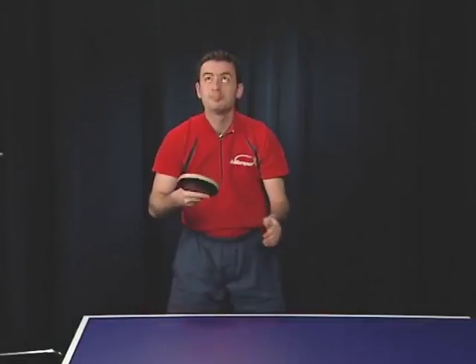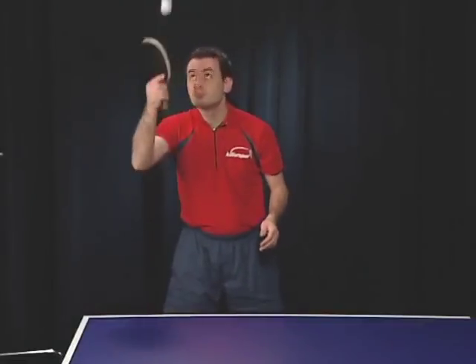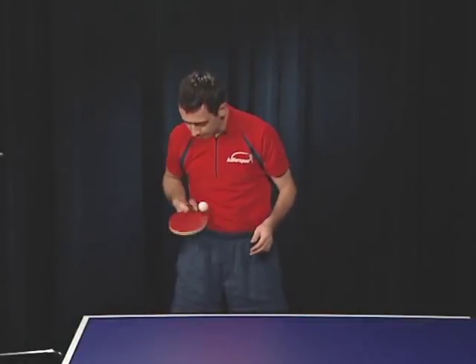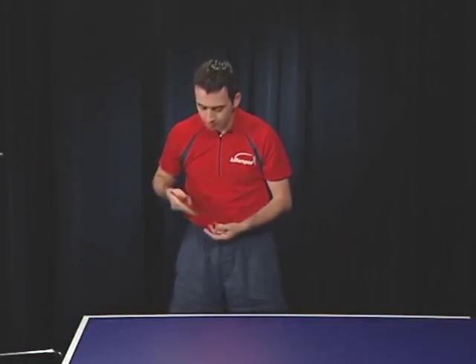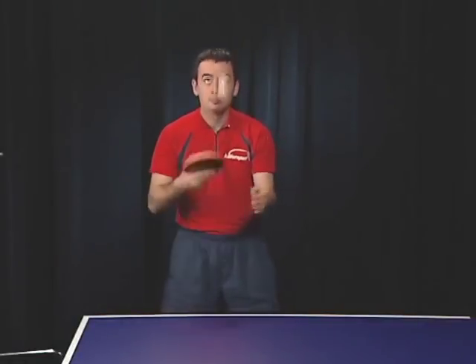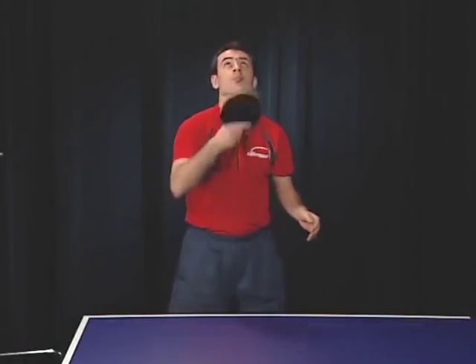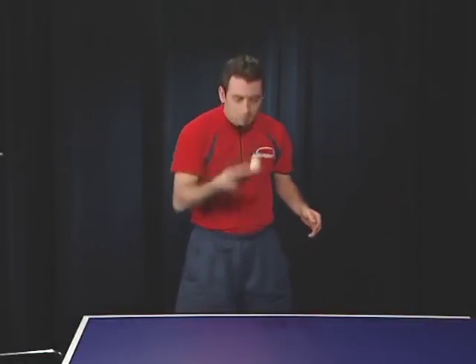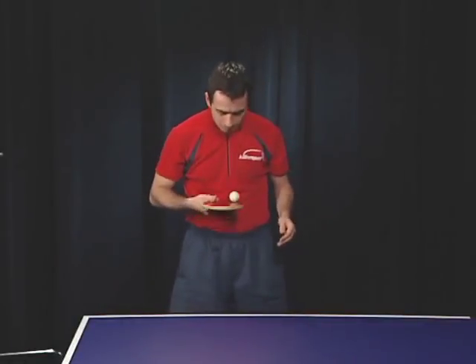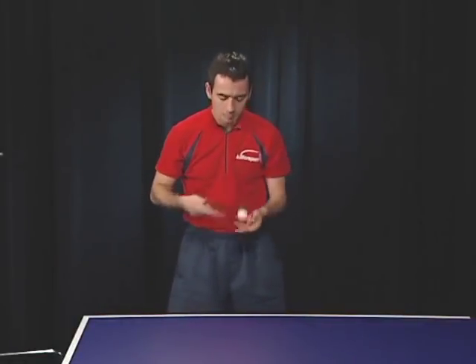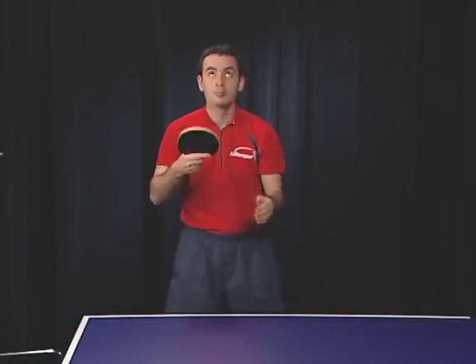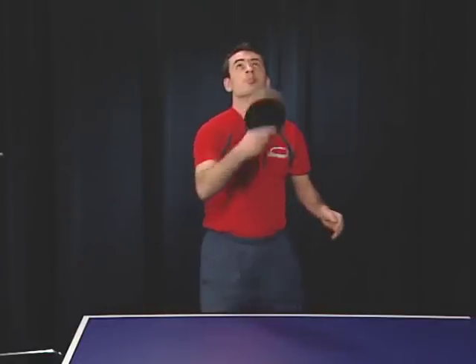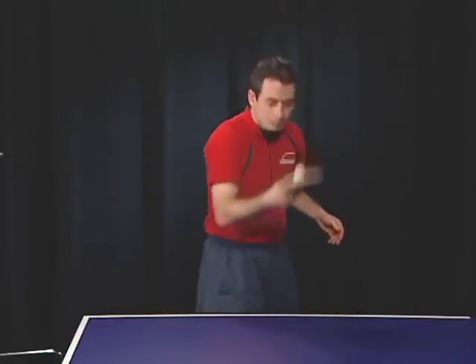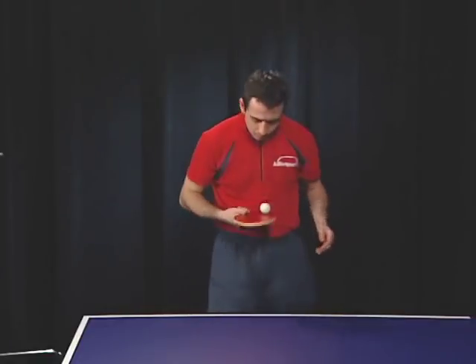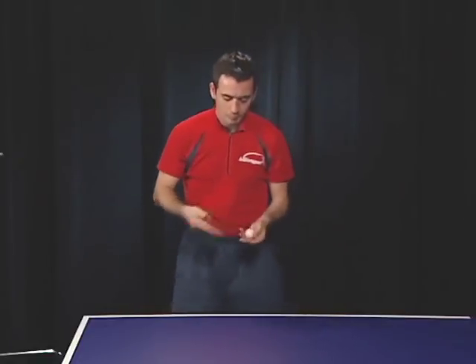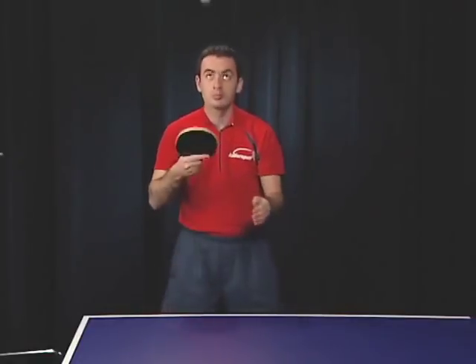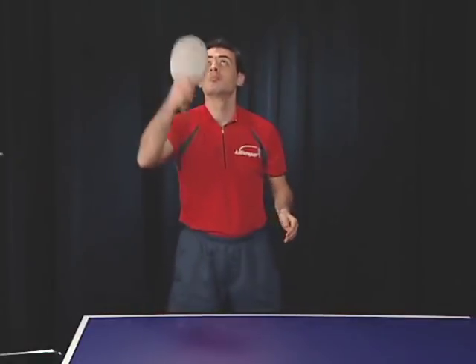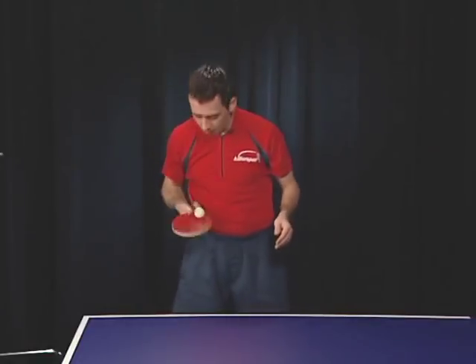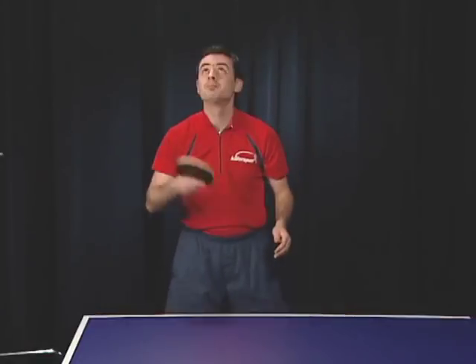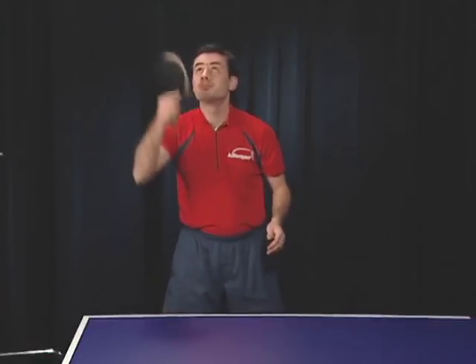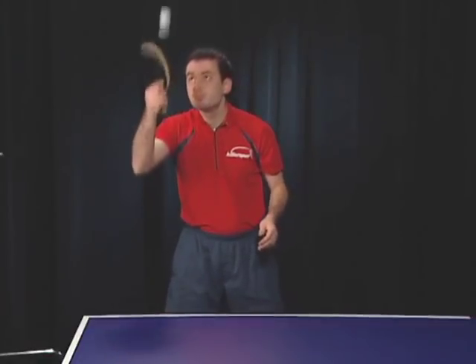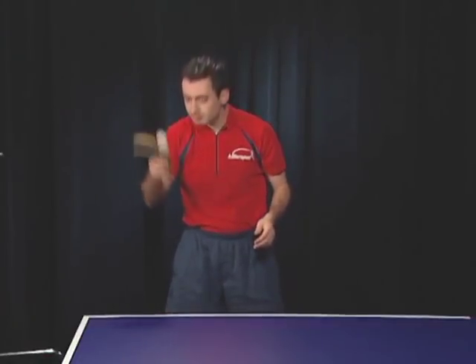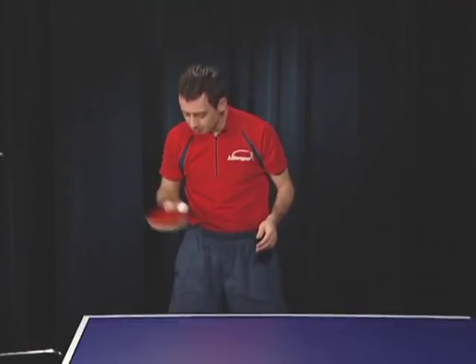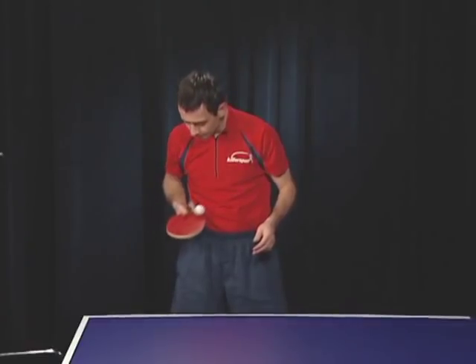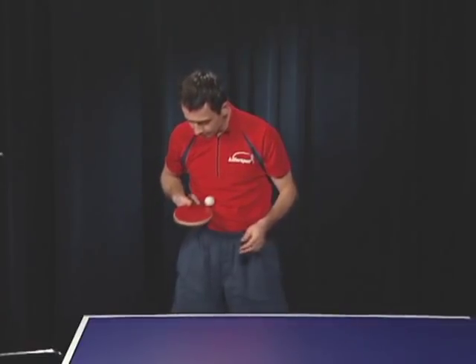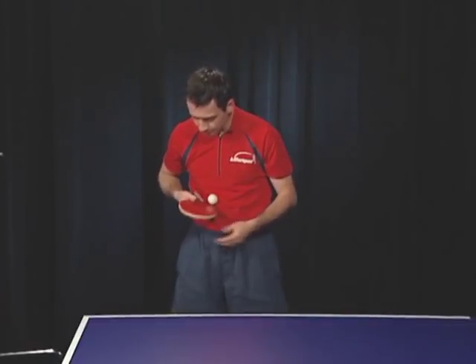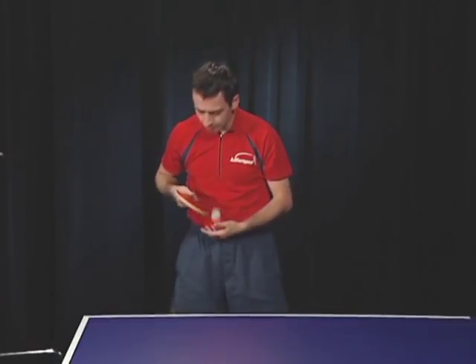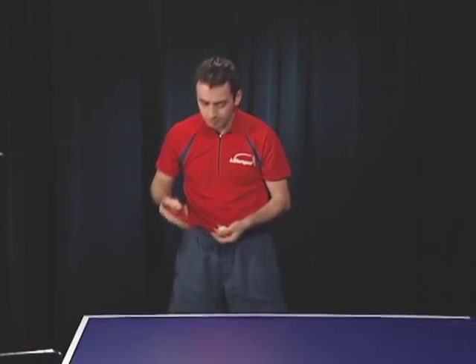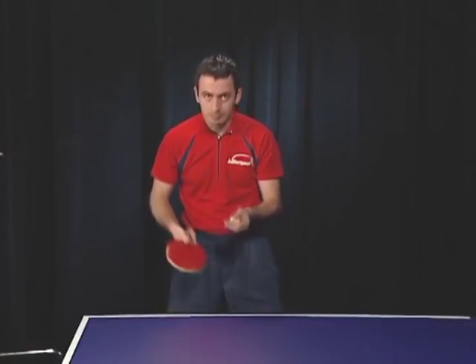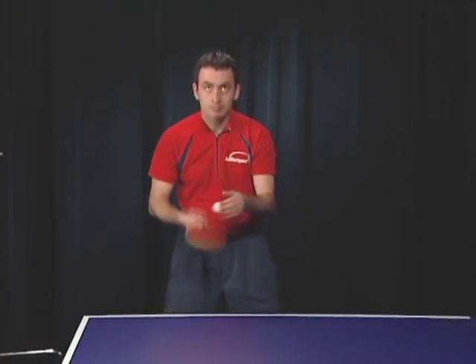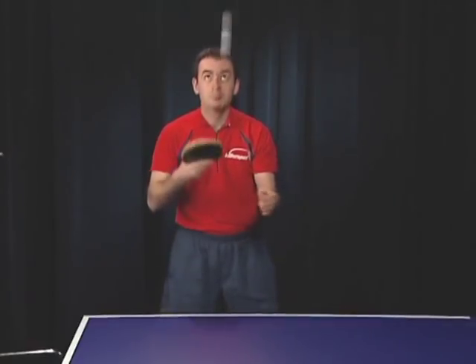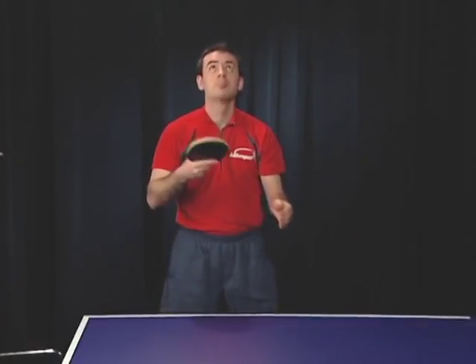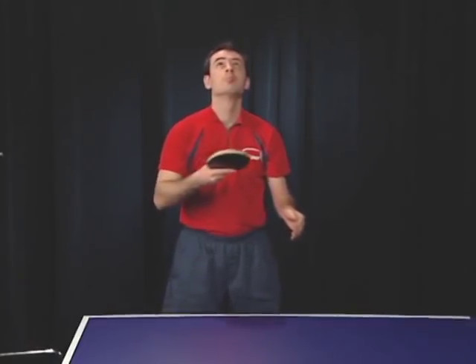The next exercises help you develop racket hand control. Toss the ball up without spin and catch it with the racket, allowing it to bounce as little as possible. Raise your hand and meet the ball as it drops. Learn how to control your racket hand.